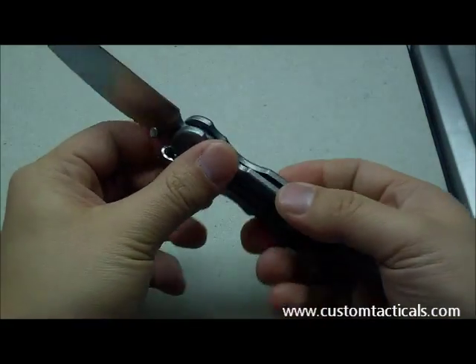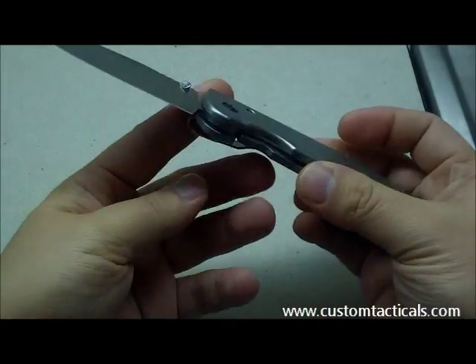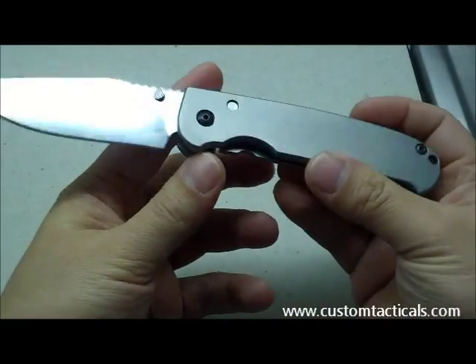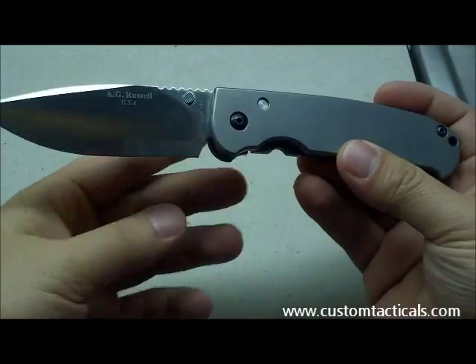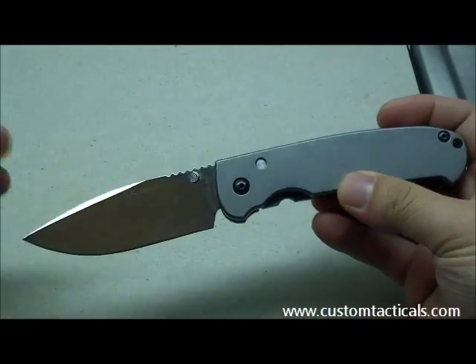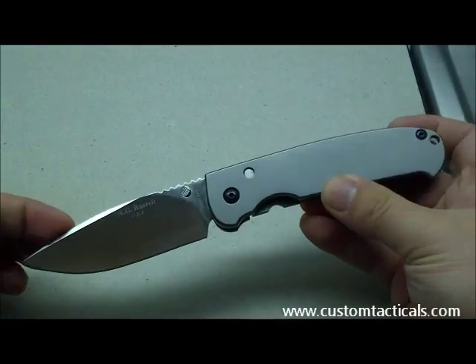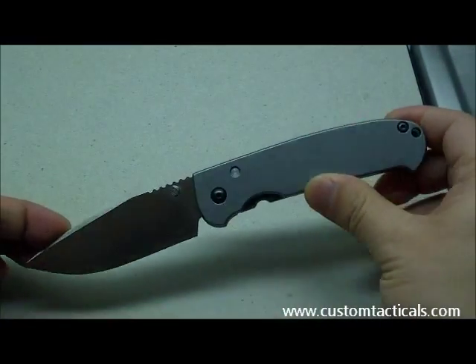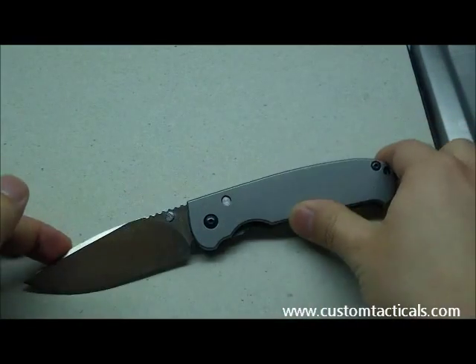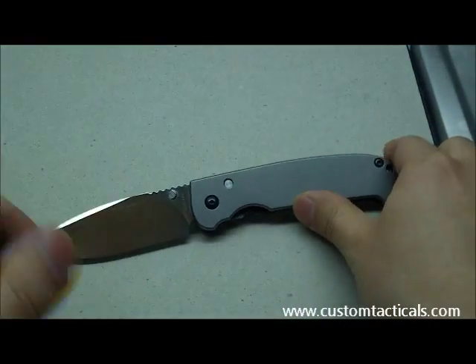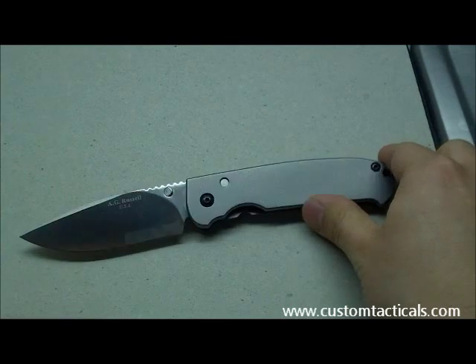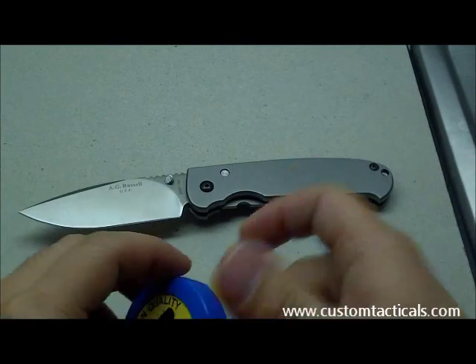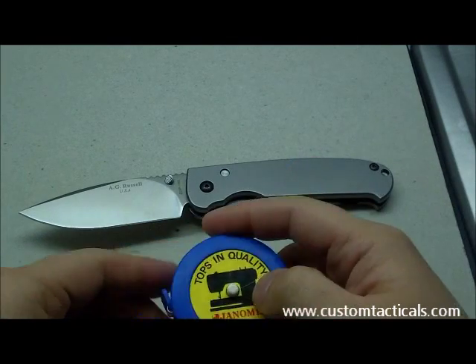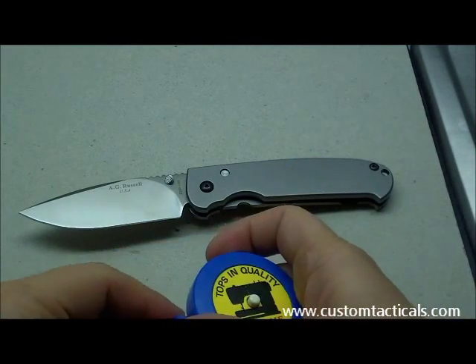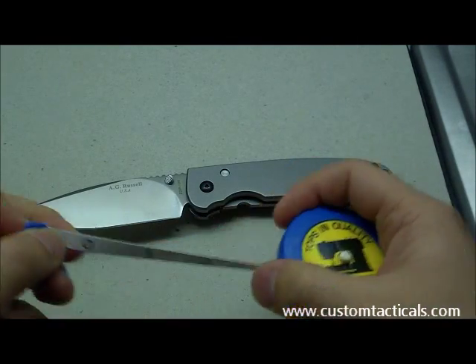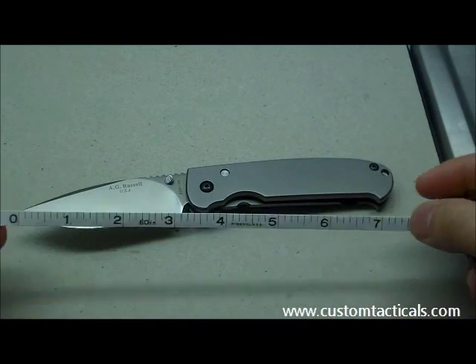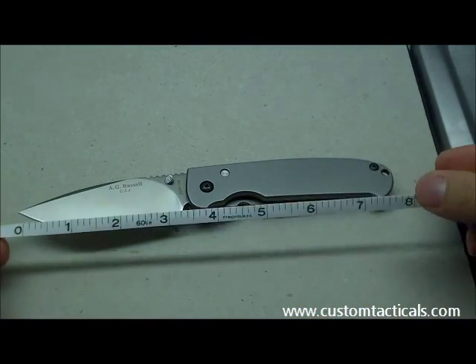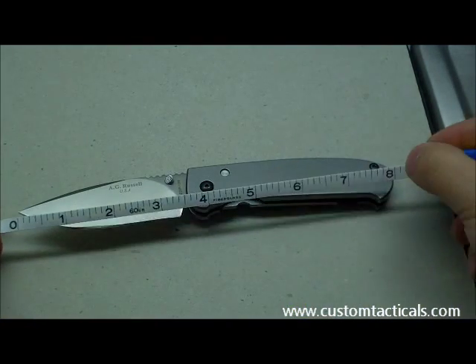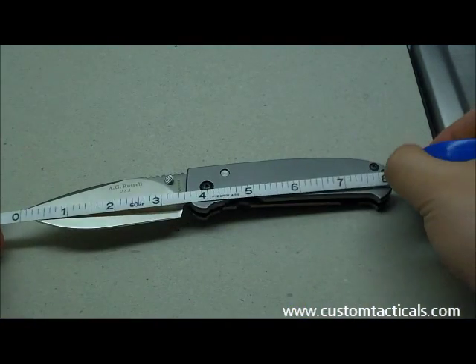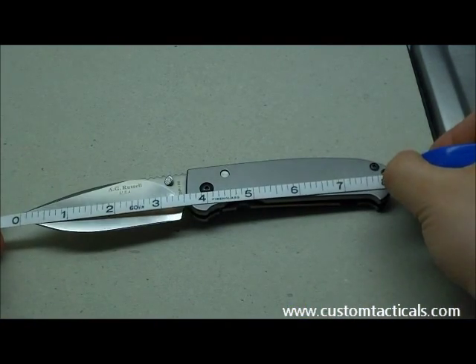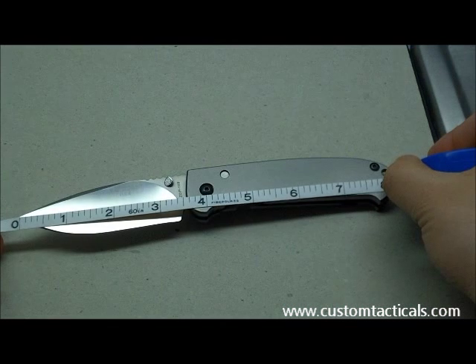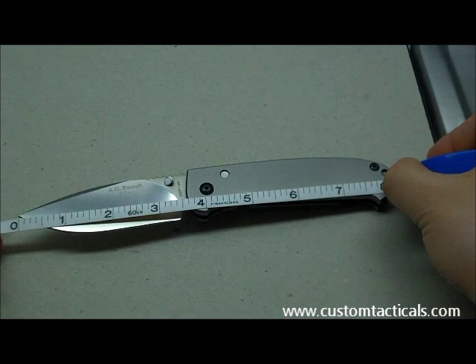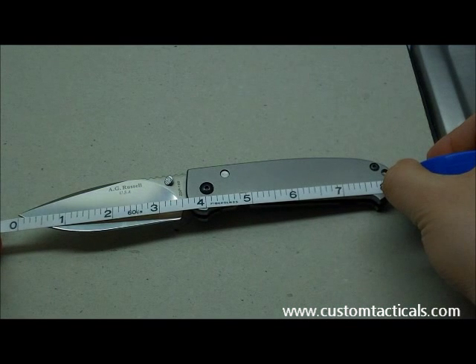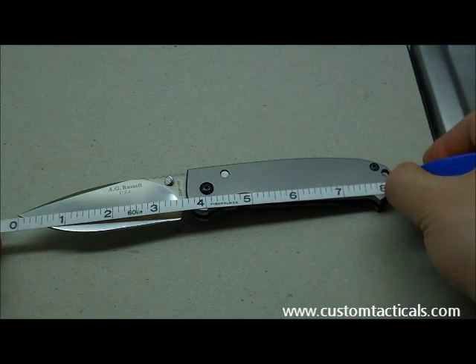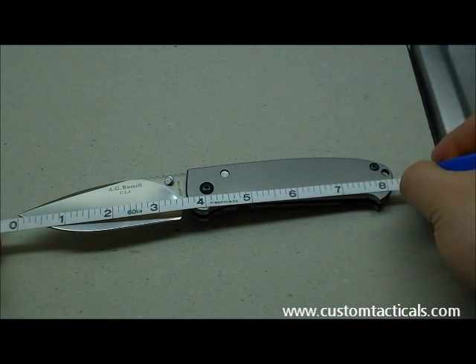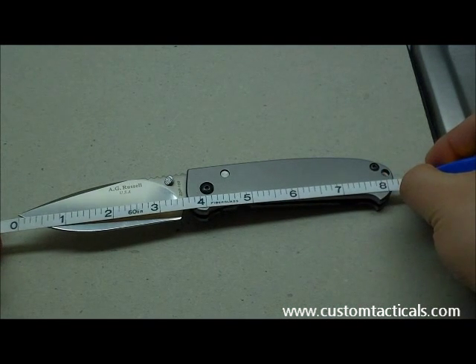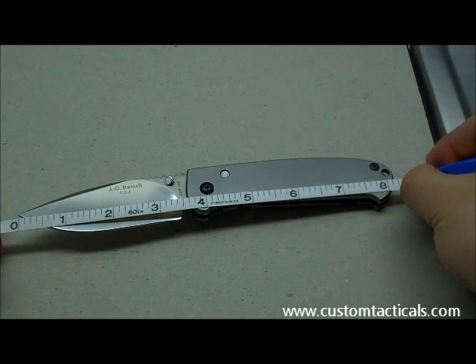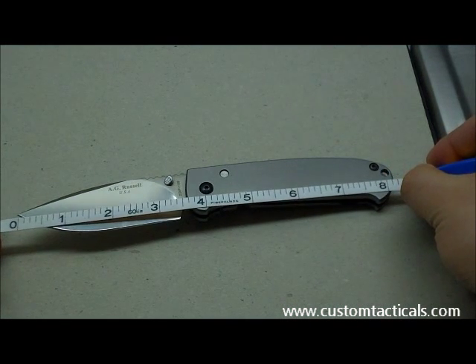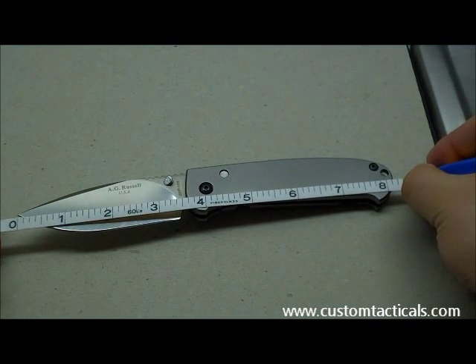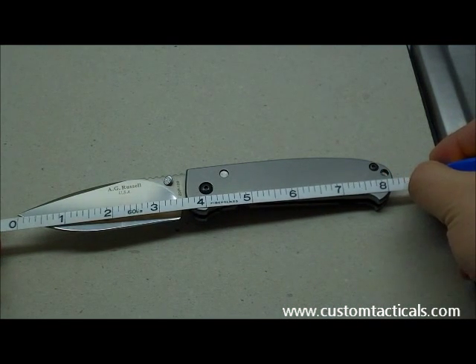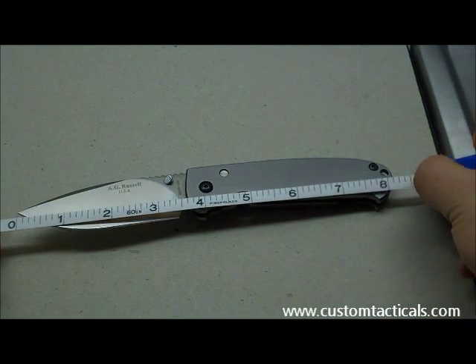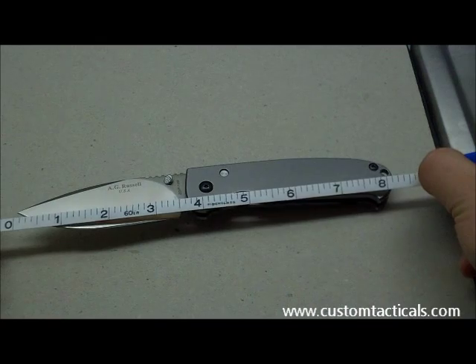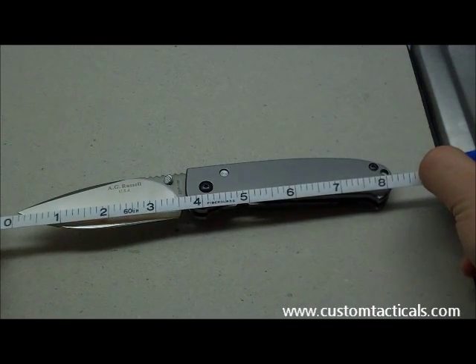Let's talk a little bit about the size. The size of the Achius is very similar to the large Sebenza, with the blade measuring just over 3.5 inches and a total length of just over 8 and 1/8 inches.